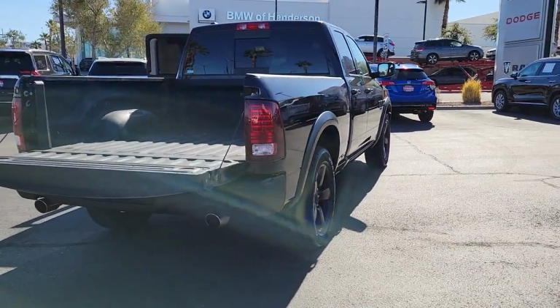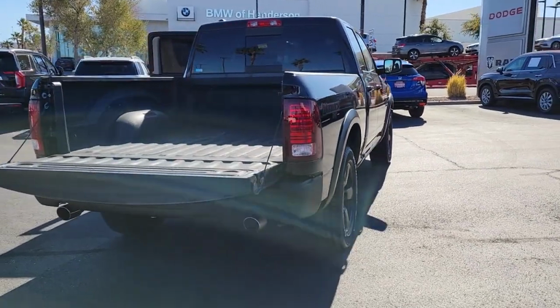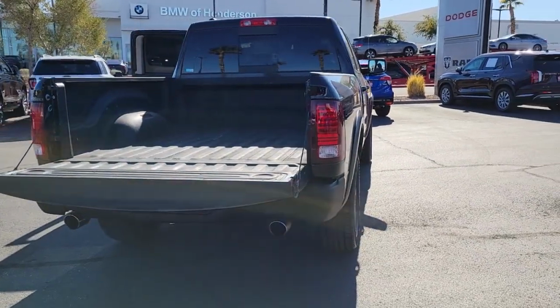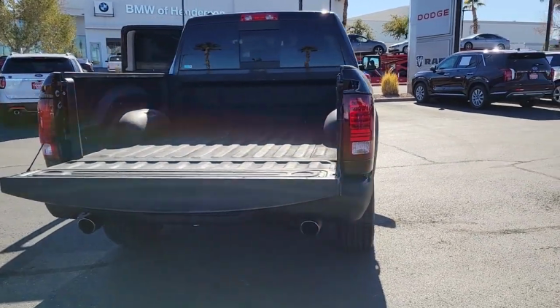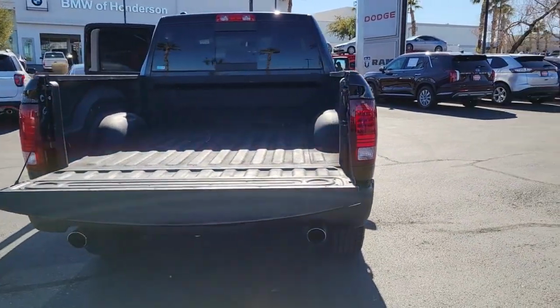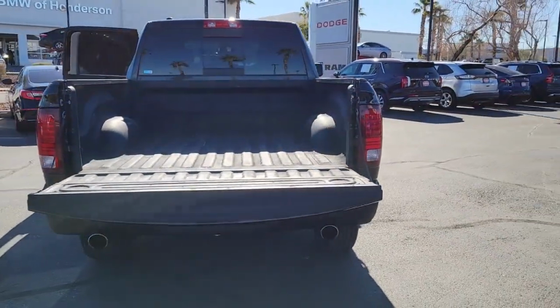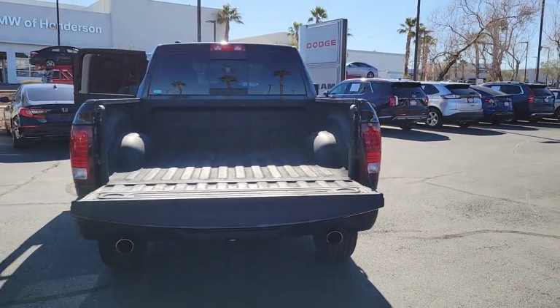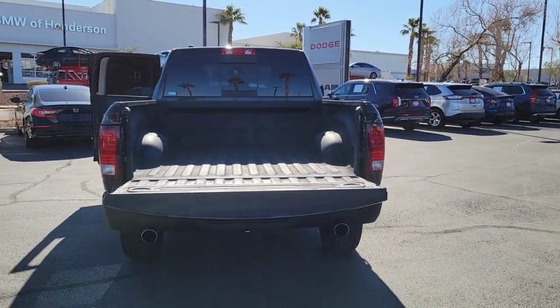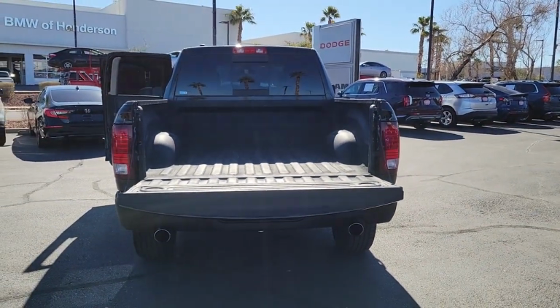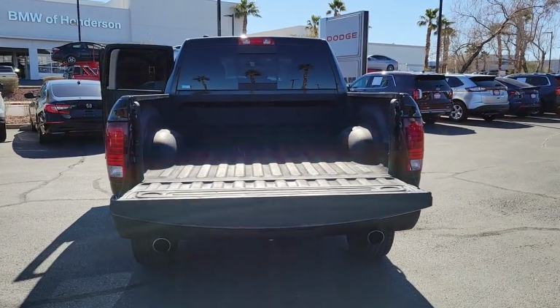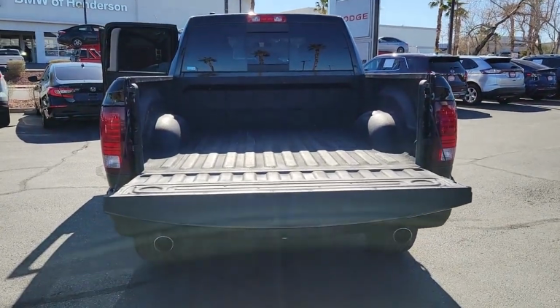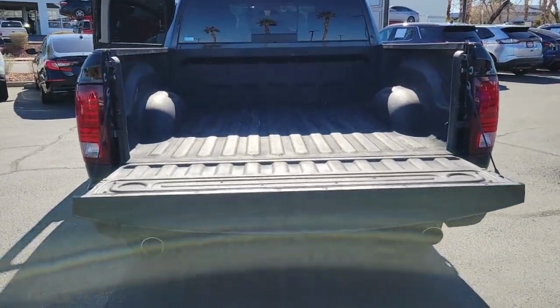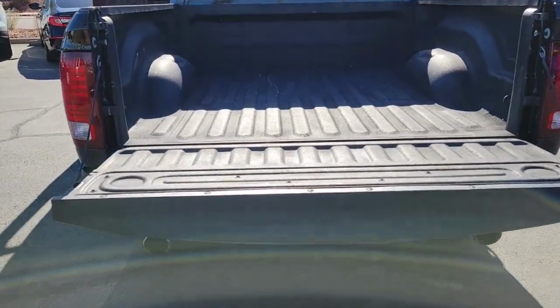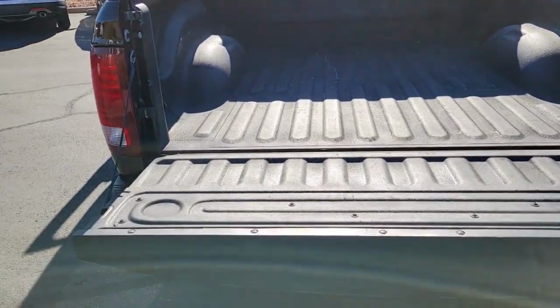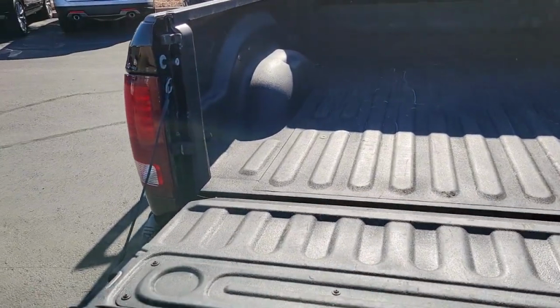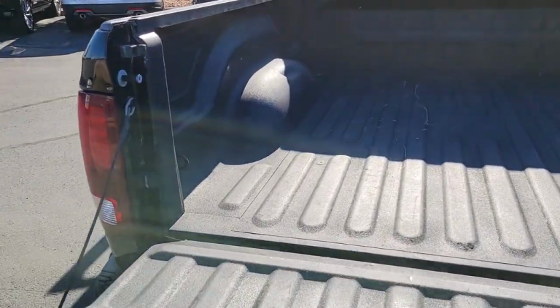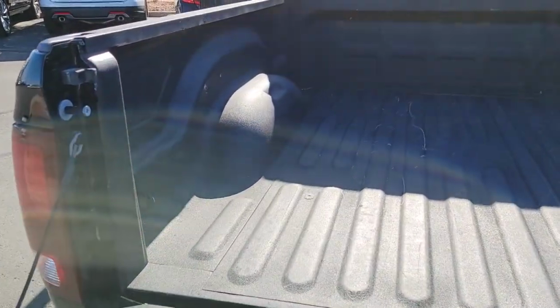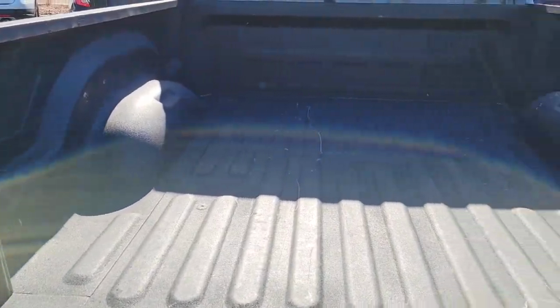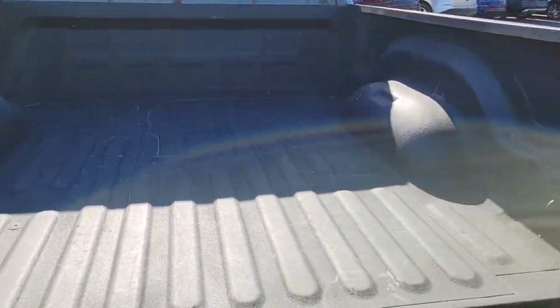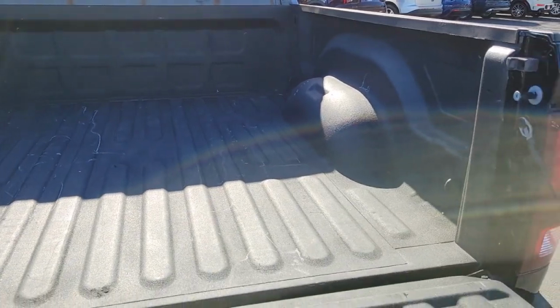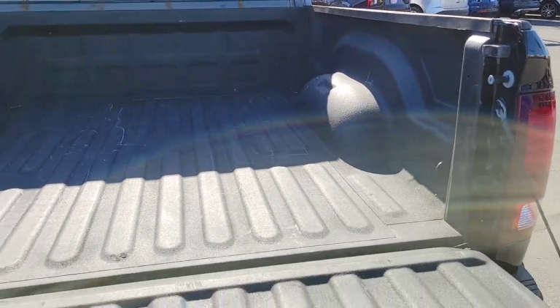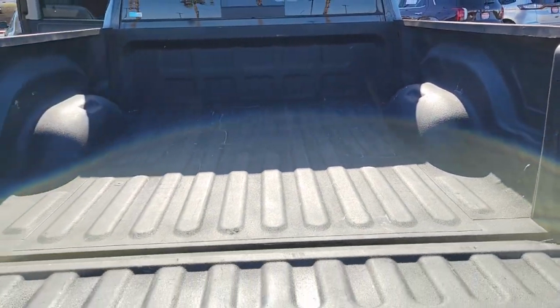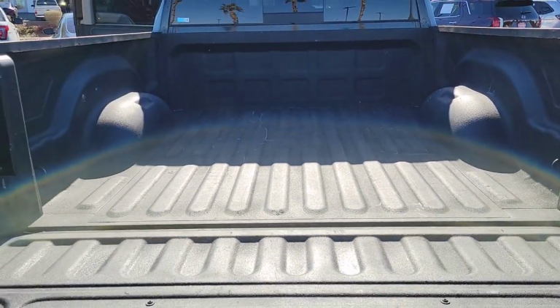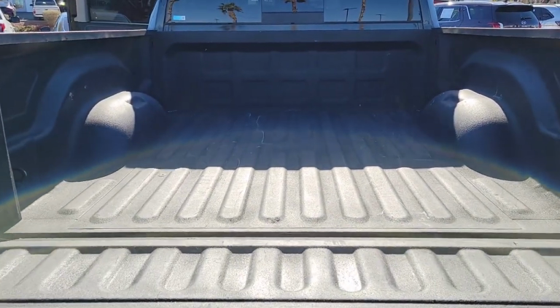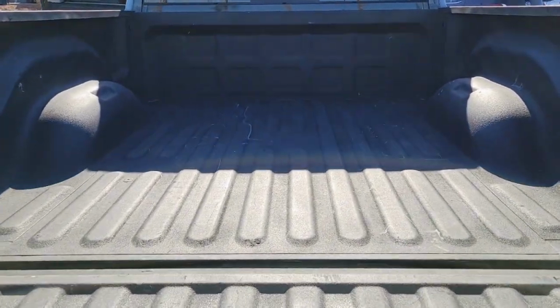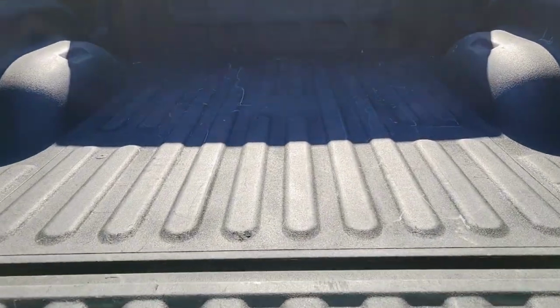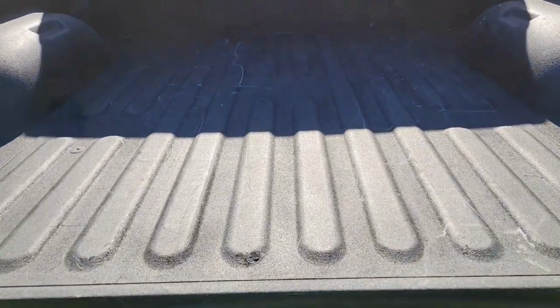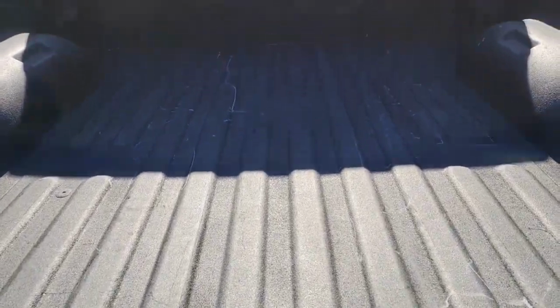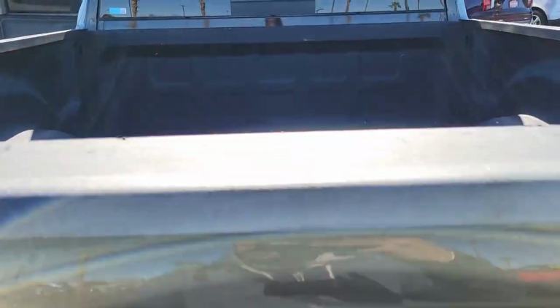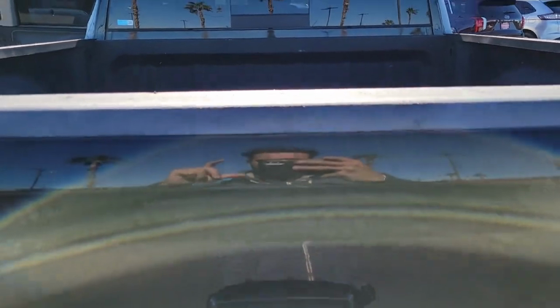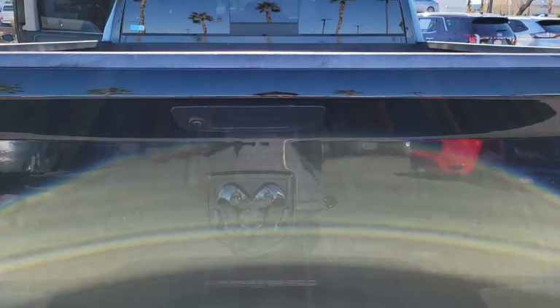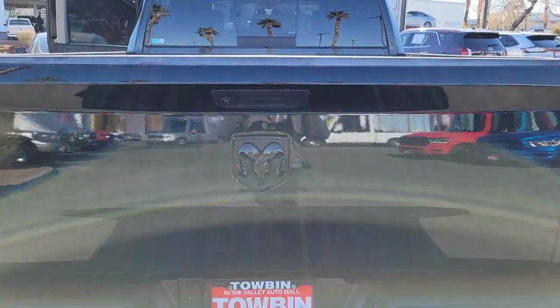These are just some of the great options this vehicle comes with: keyless entry, backup camera, heated mirrors, keyless start, fog lamps, satellite radio, electronic stability control, aluminum wheels, Bluetooth connection, and alarm.